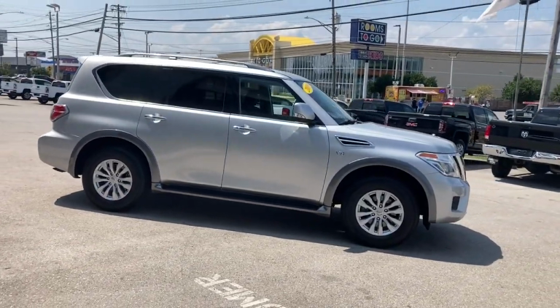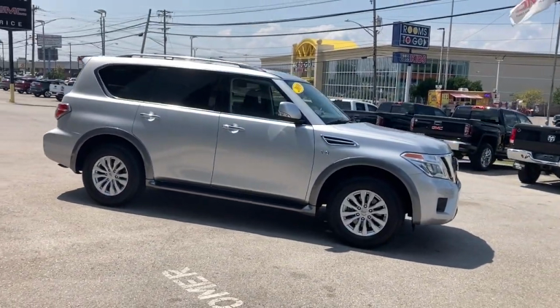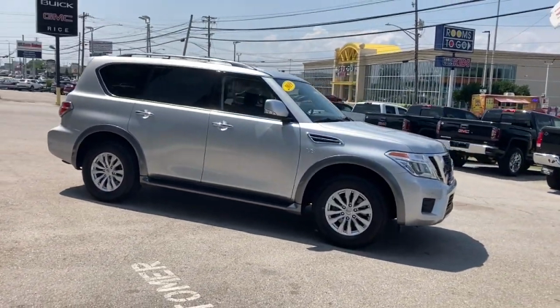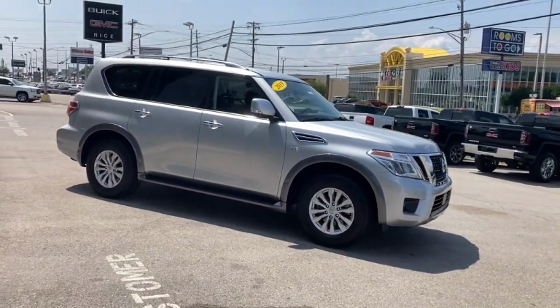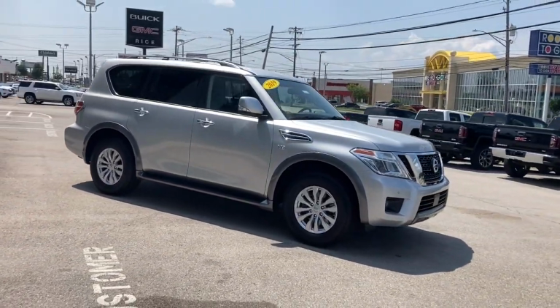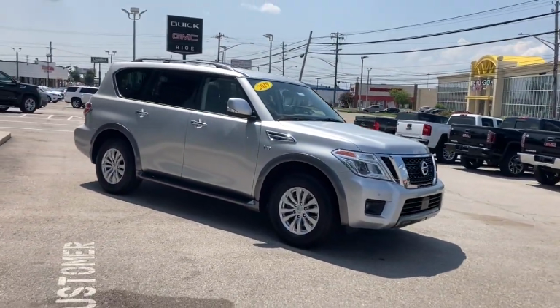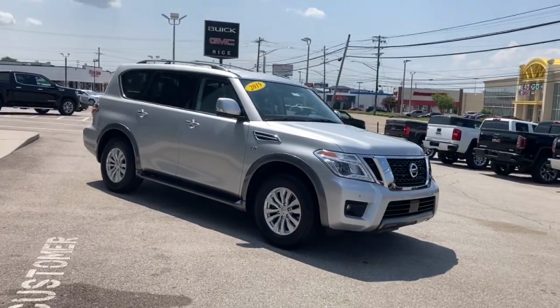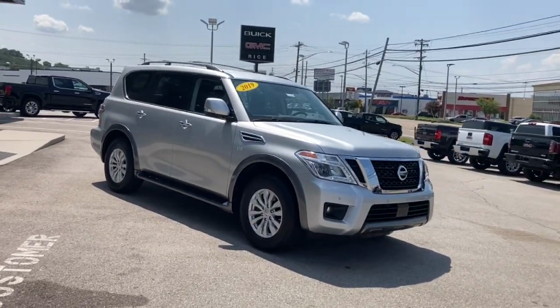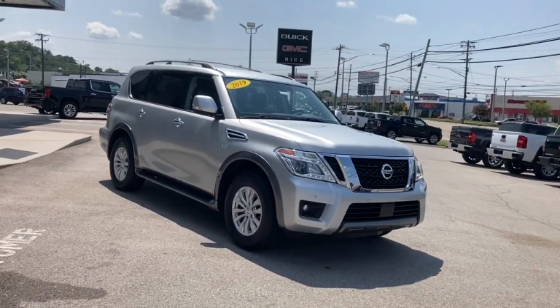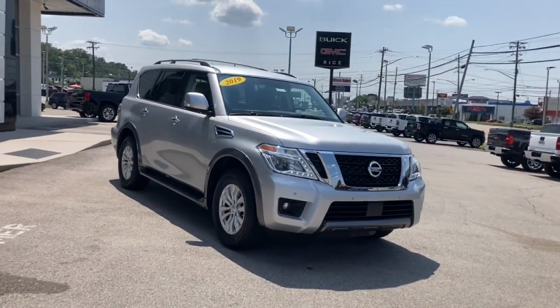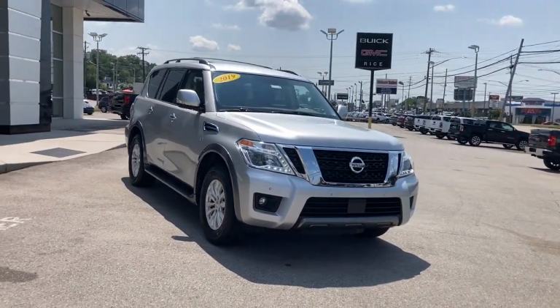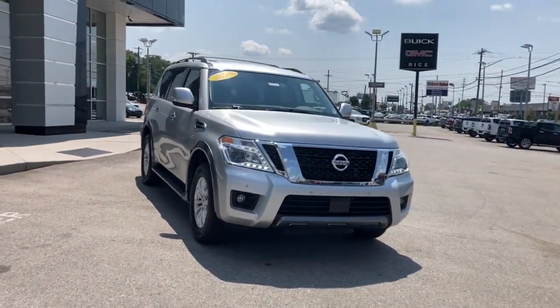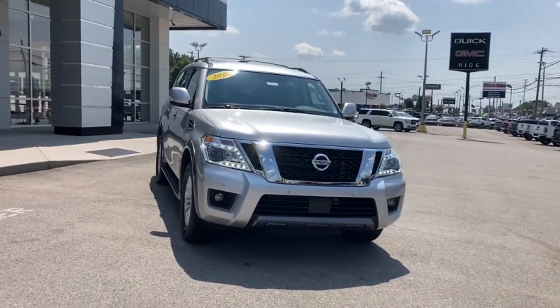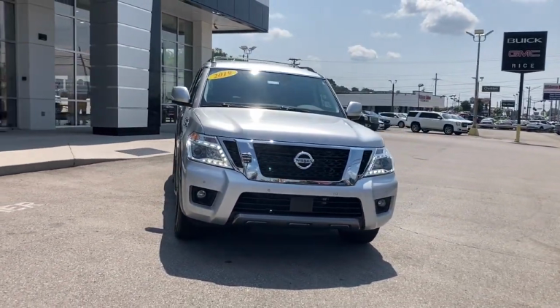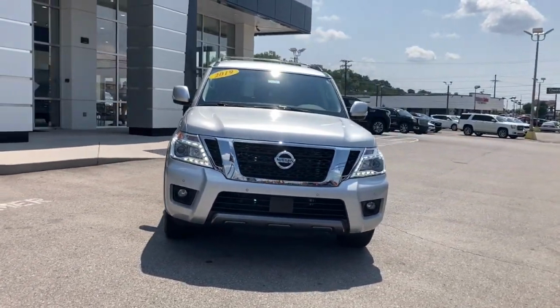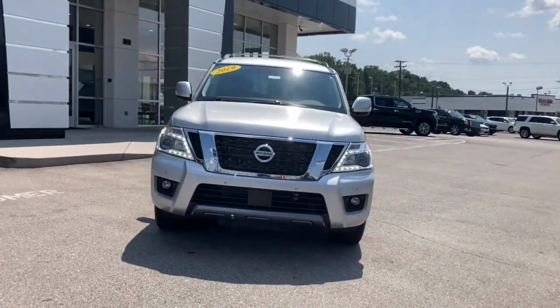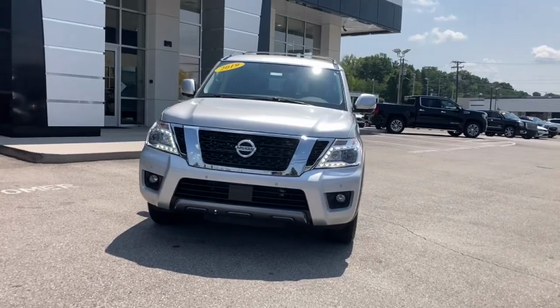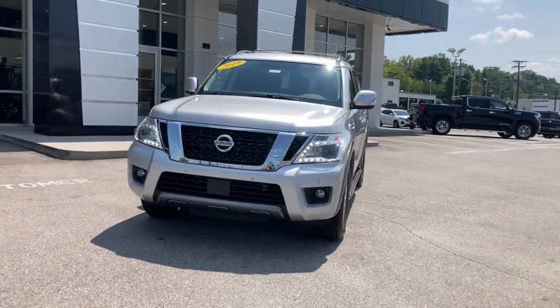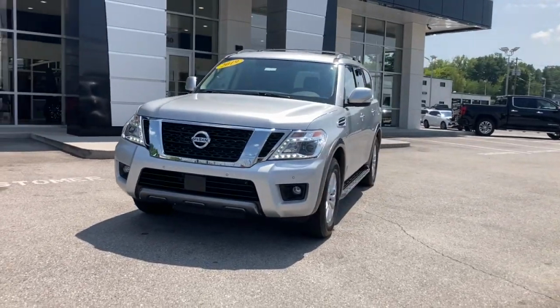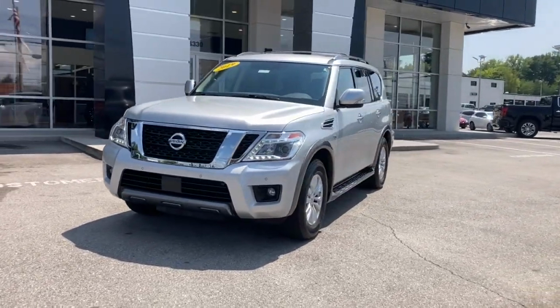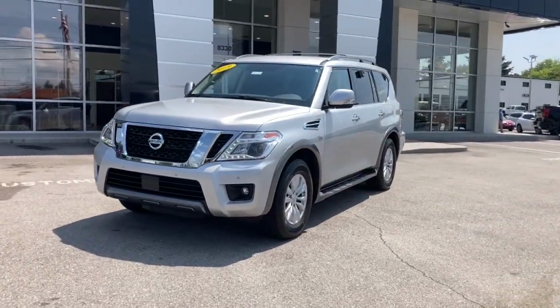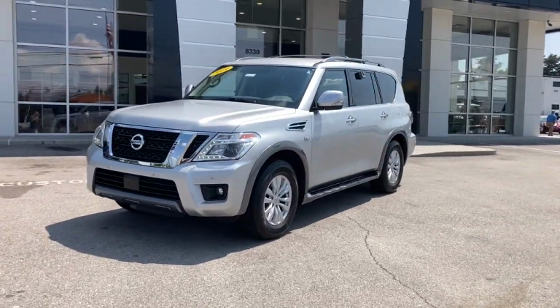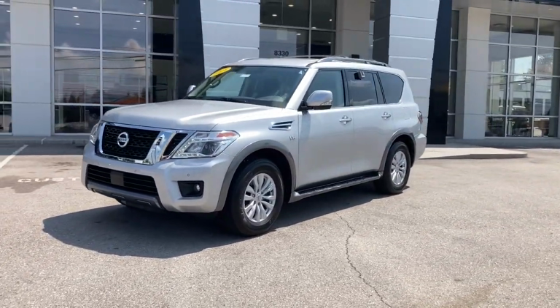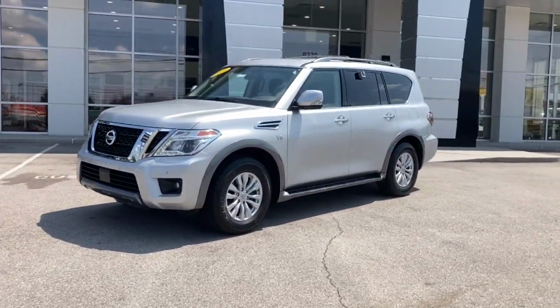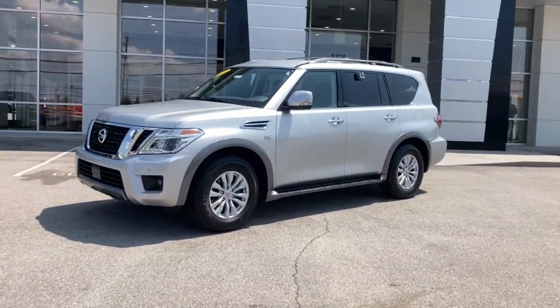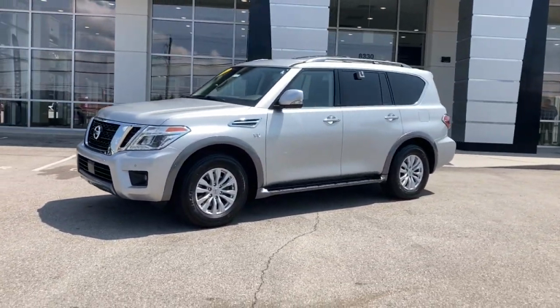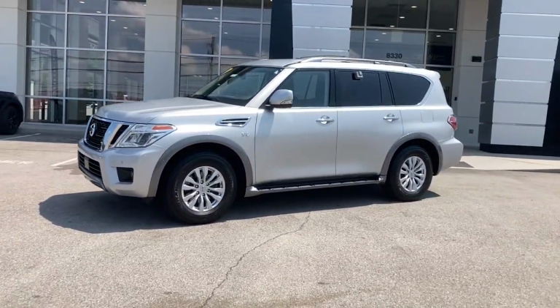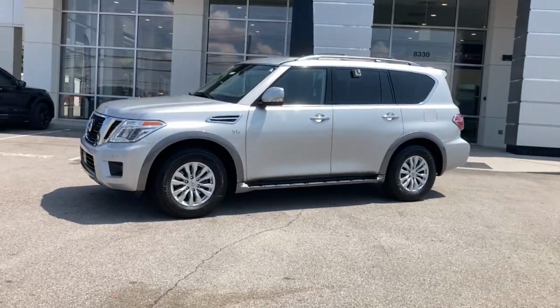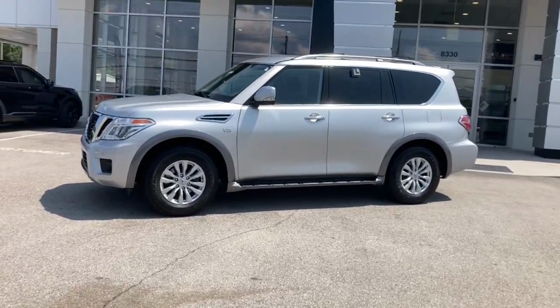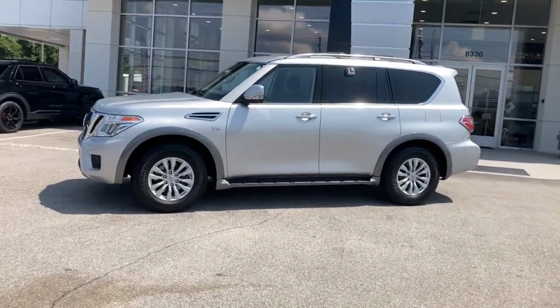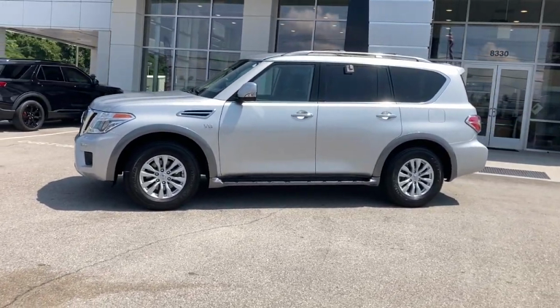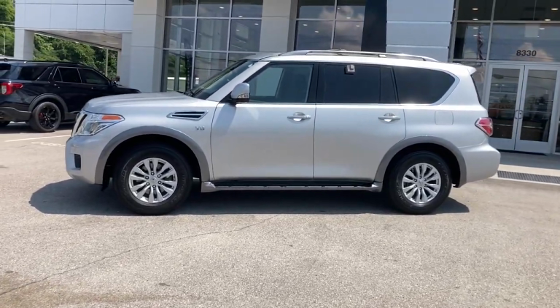These are just some of the great options this vehicle comes with: navigation system, heated mirrors, electronic stability control, Bluetooth, trip computer, power windows, bucket seats, four-wheel disc brakes, and power steering.